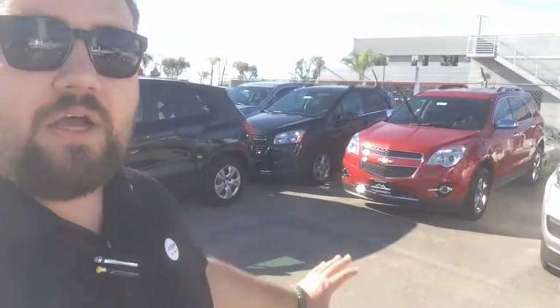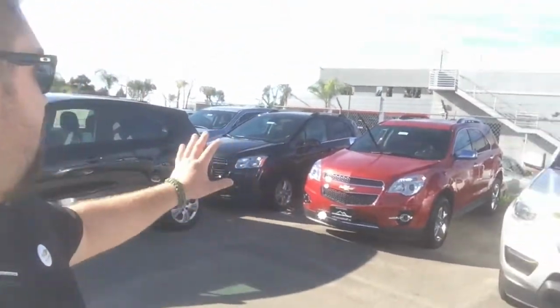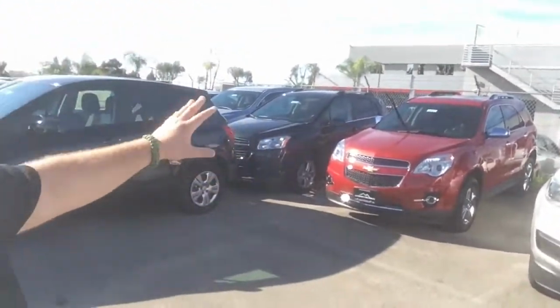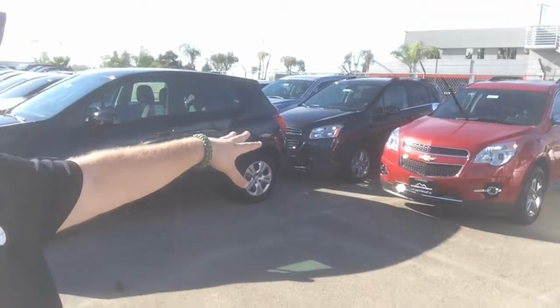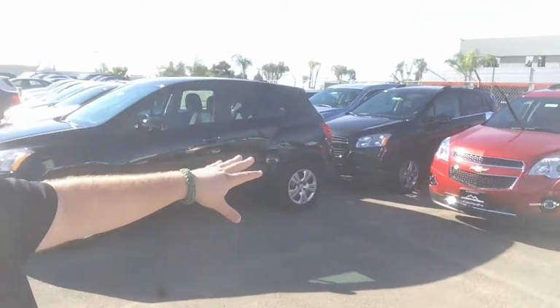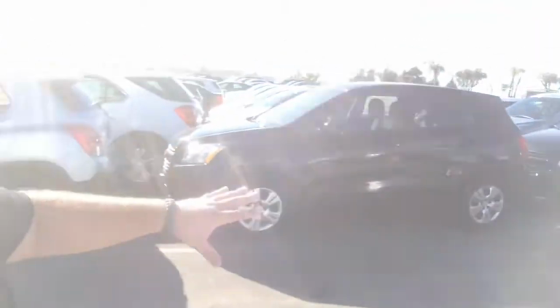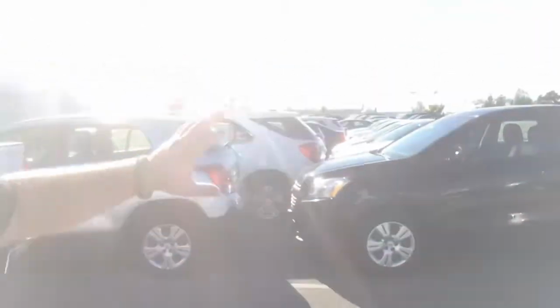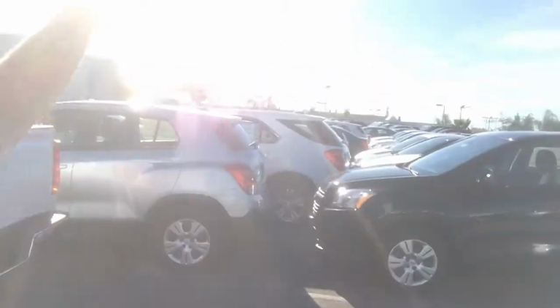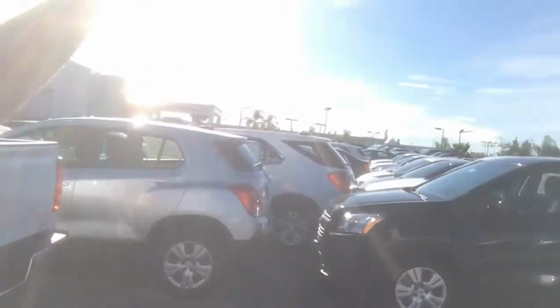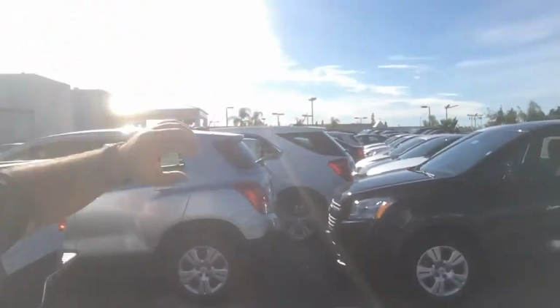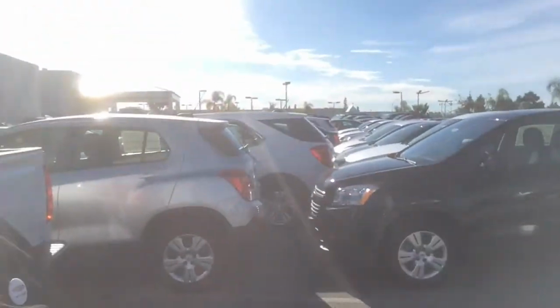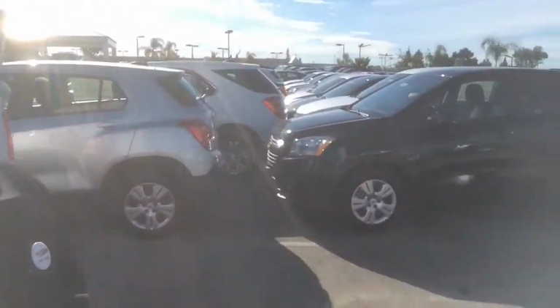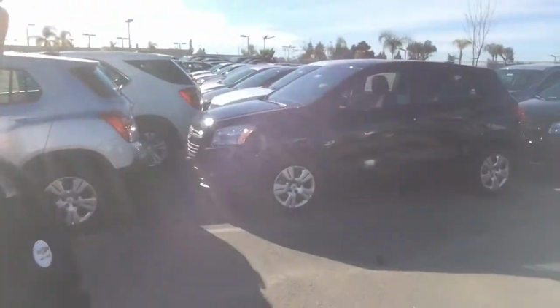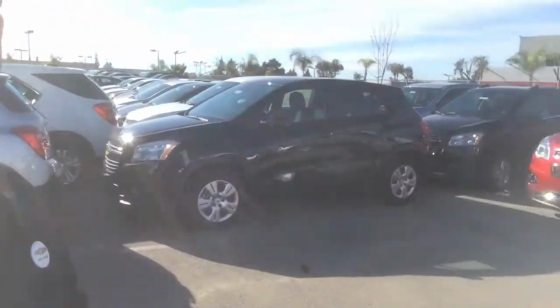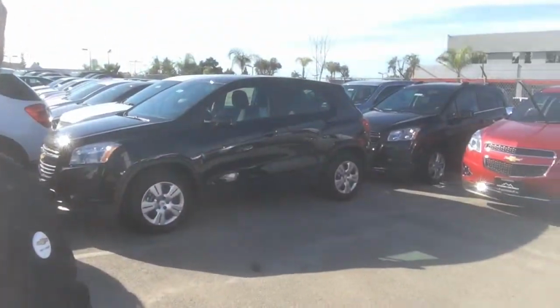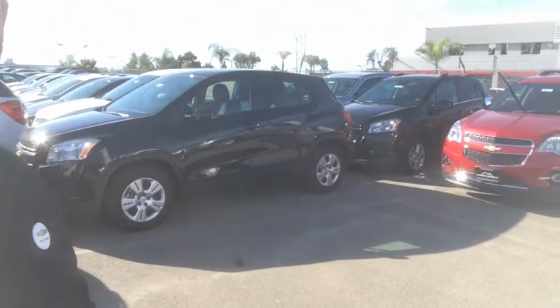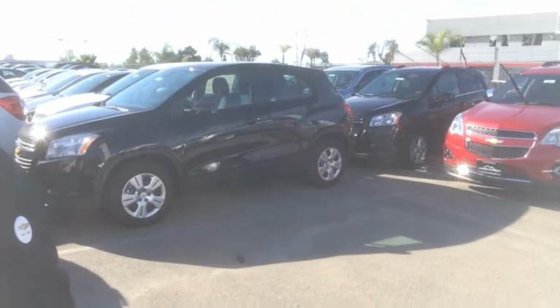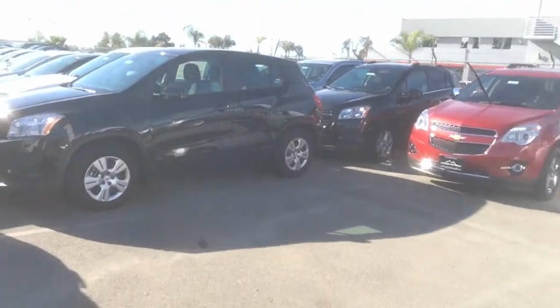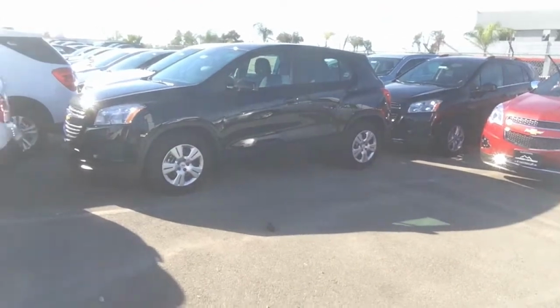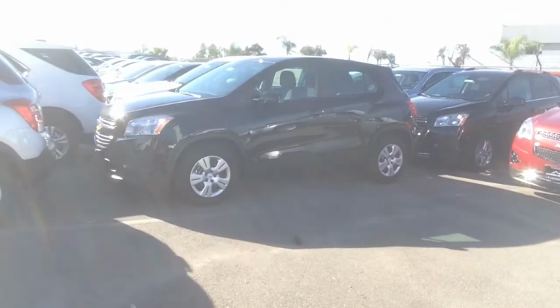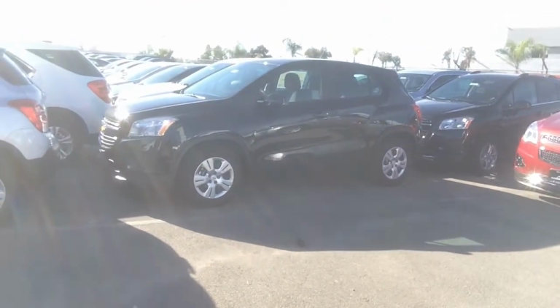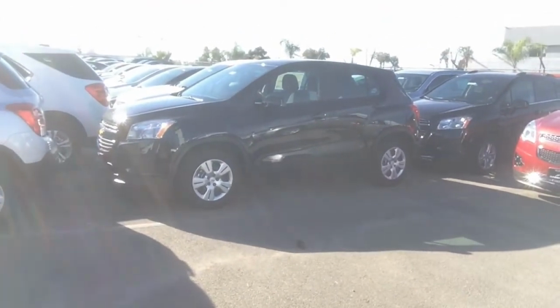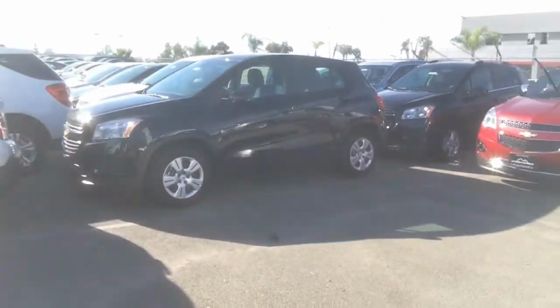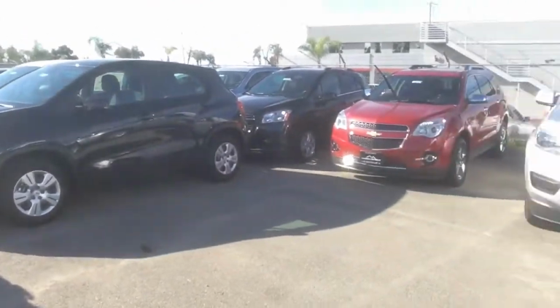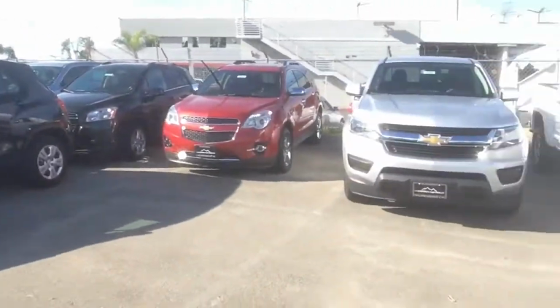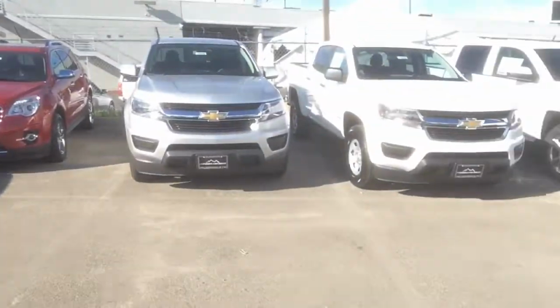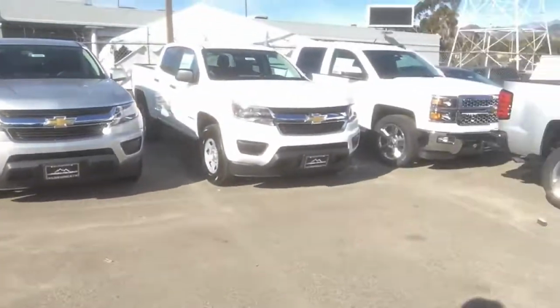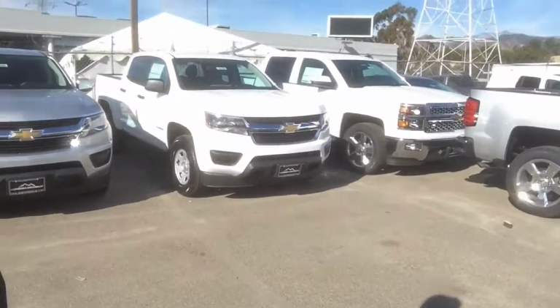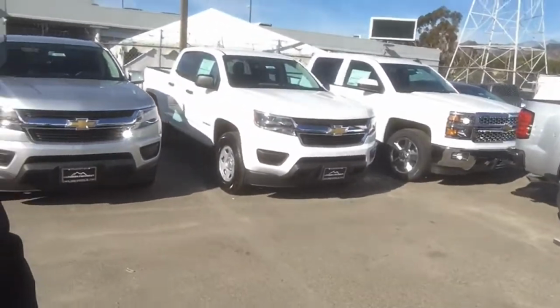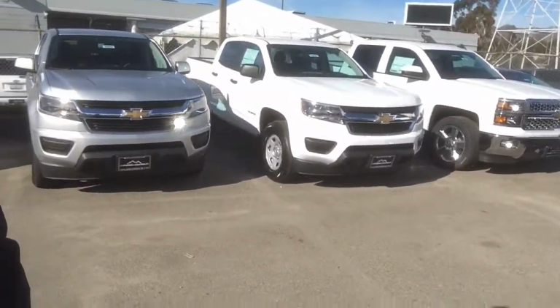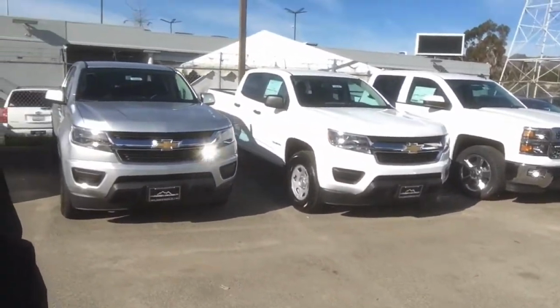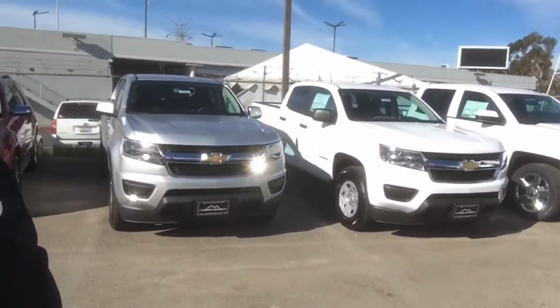Also a couple of new Equinoxes and a few more Camaros that we have over there. Gets you another shot of the Trax right there. Also take a look at the Colorado and the Silverados.